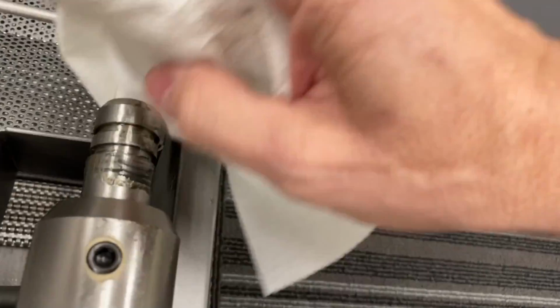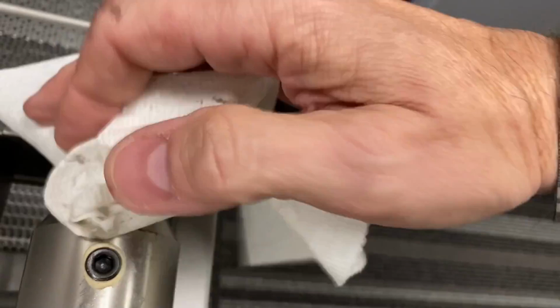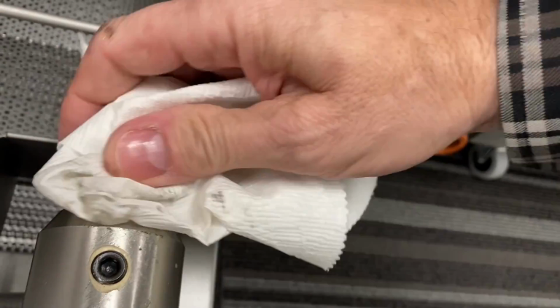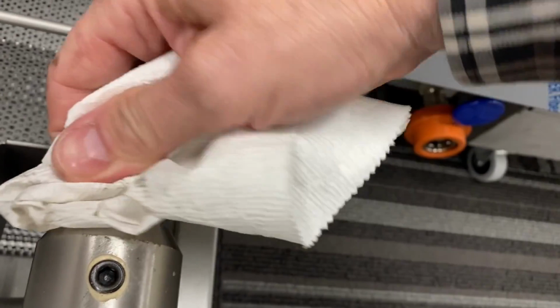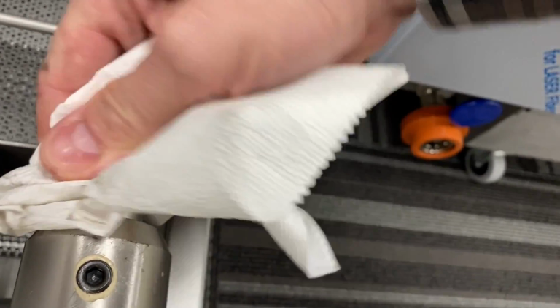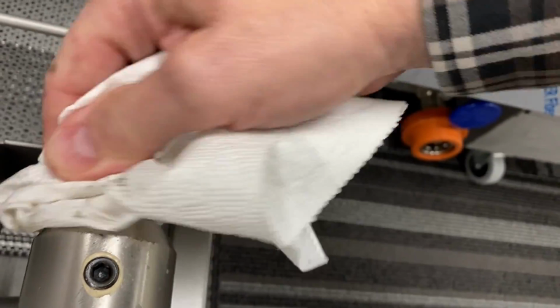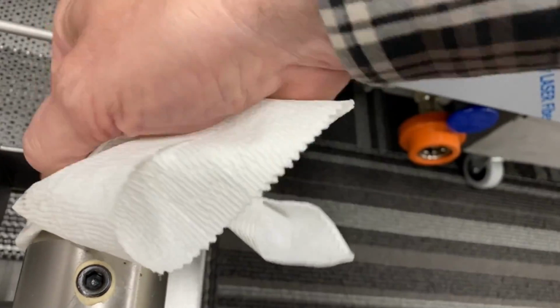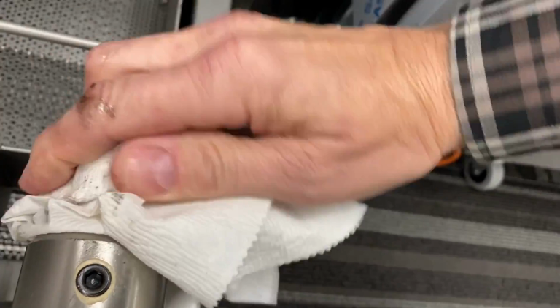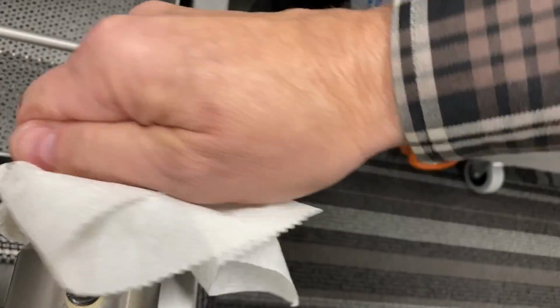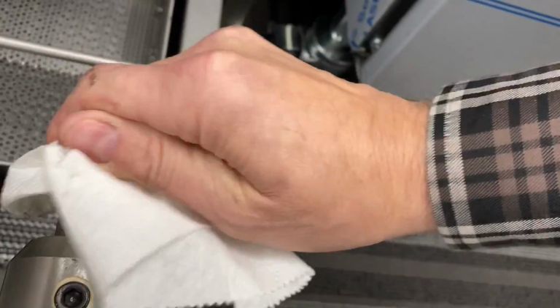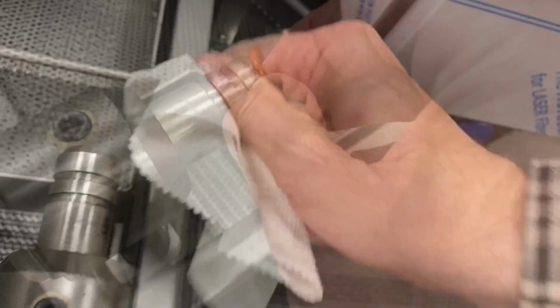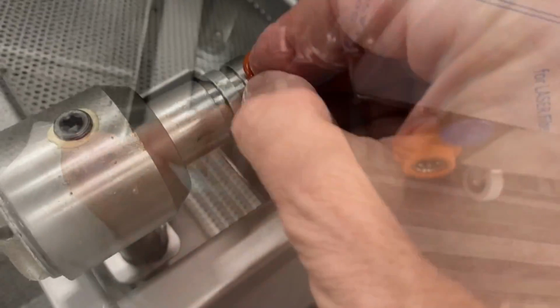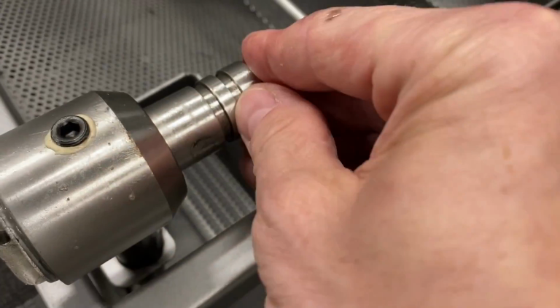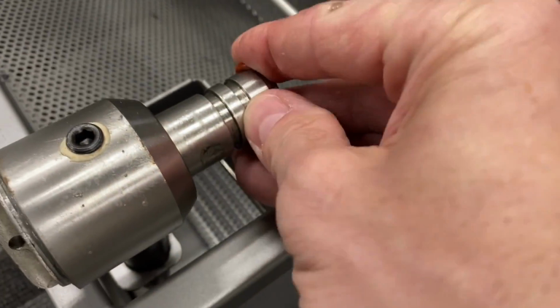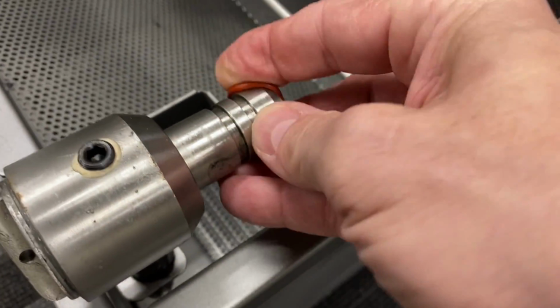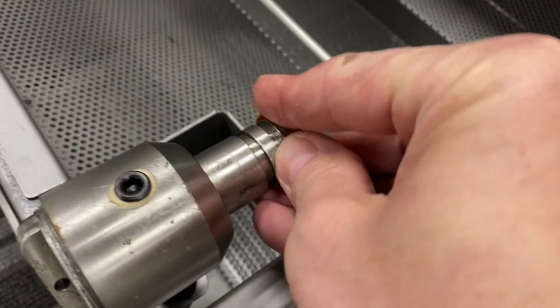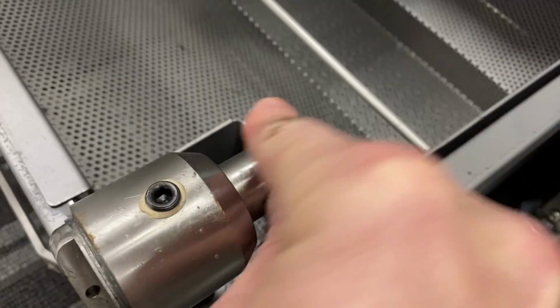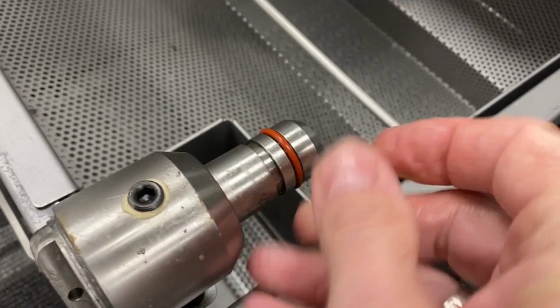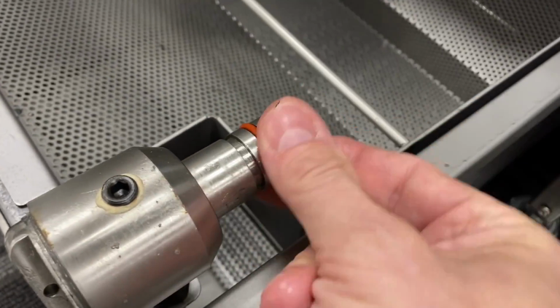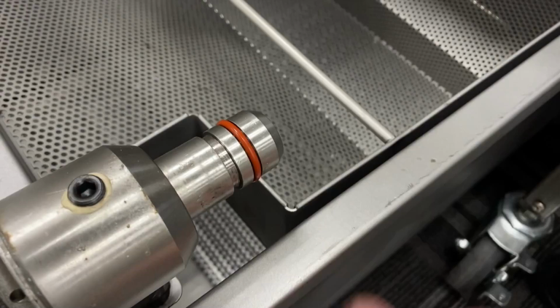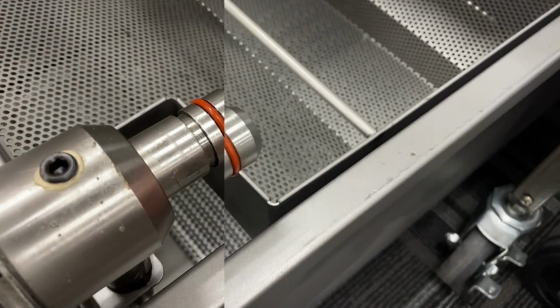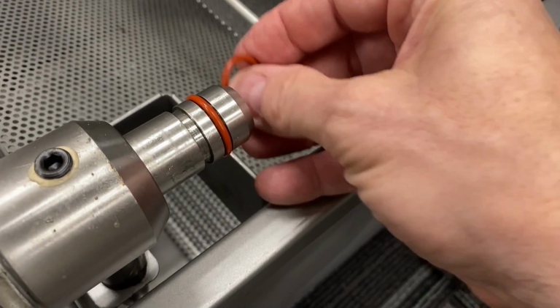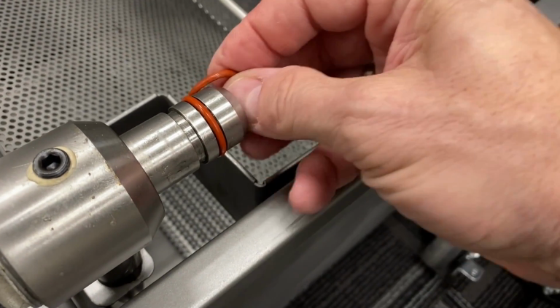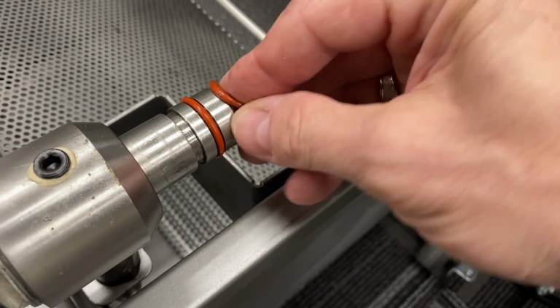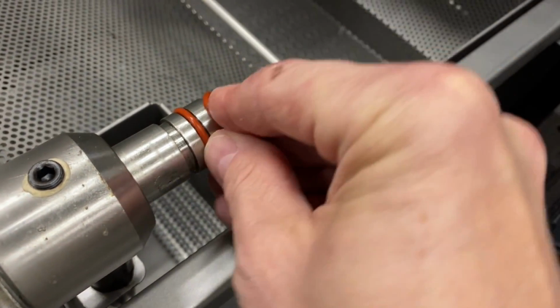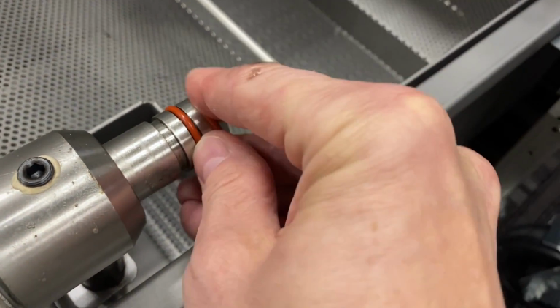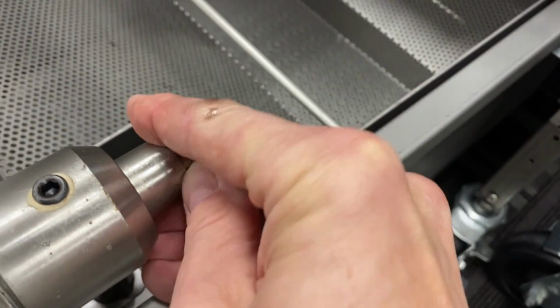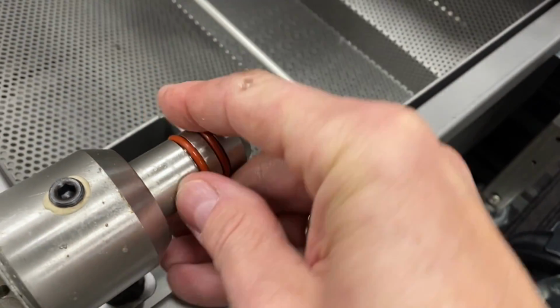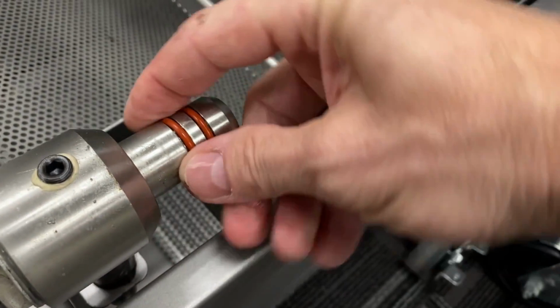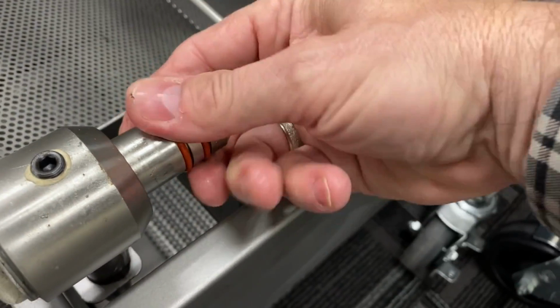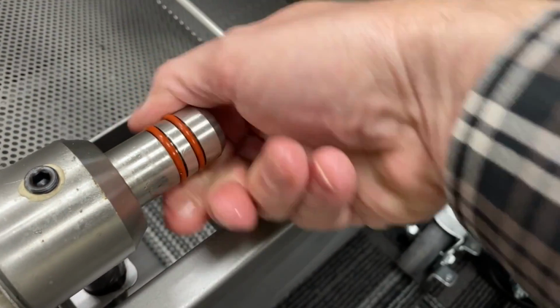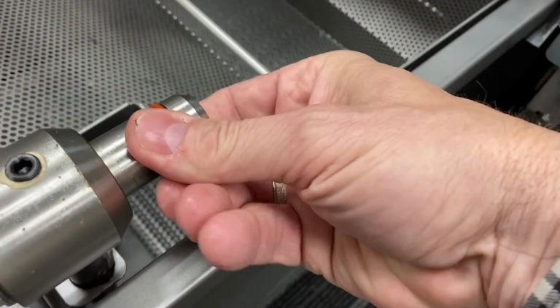Ensure the groove is cleaned out and free of debris. Slide the new ring over the tube until it slips onto the groove. Lubricate O-rings on the pickup tube with fresh cold oil.